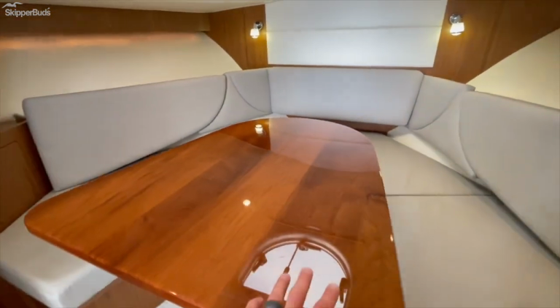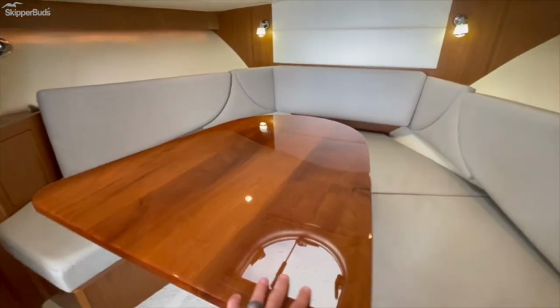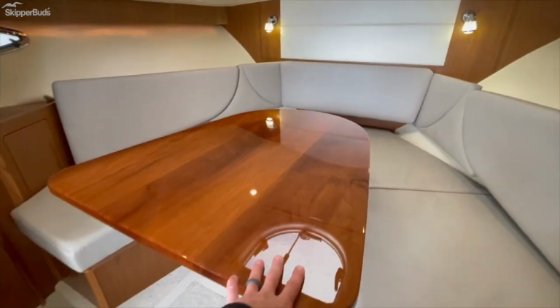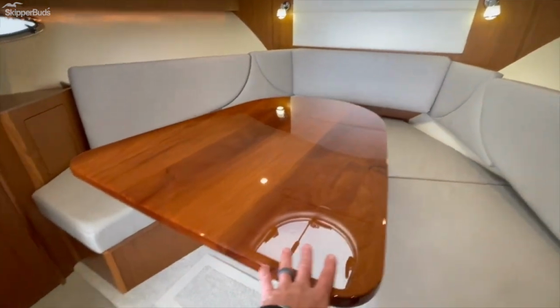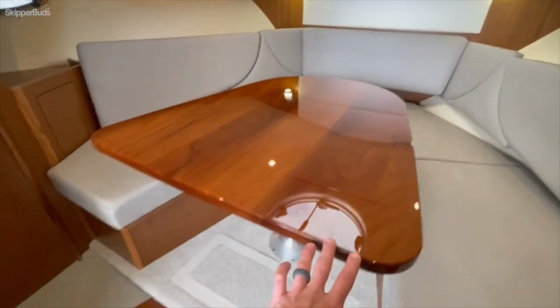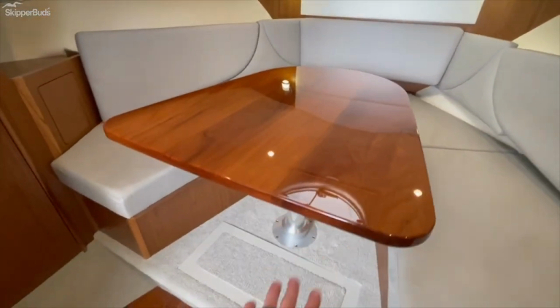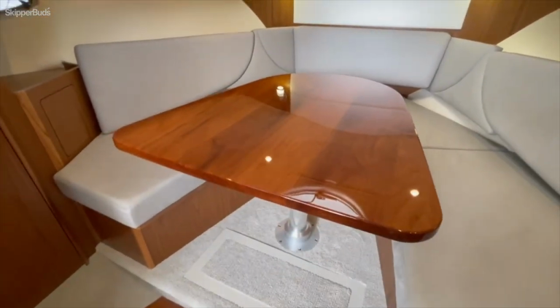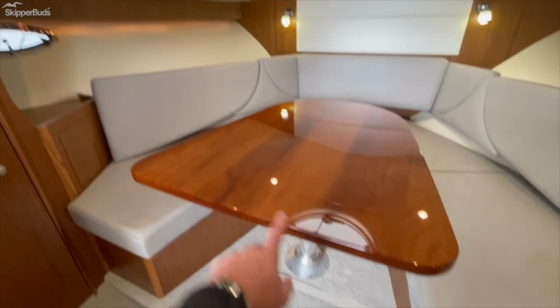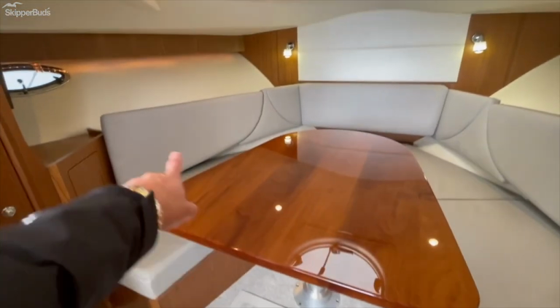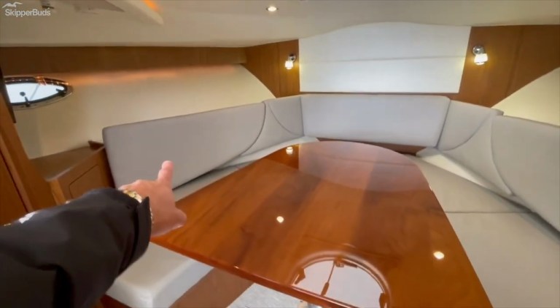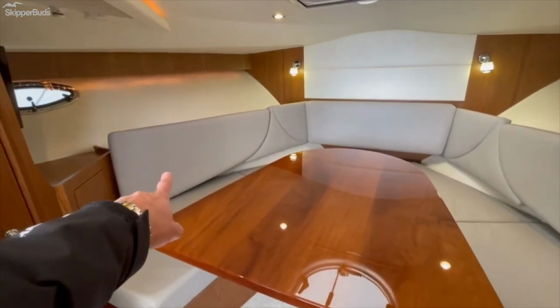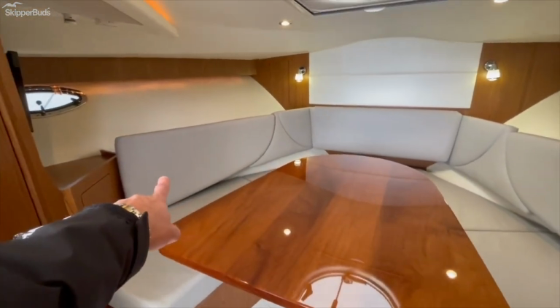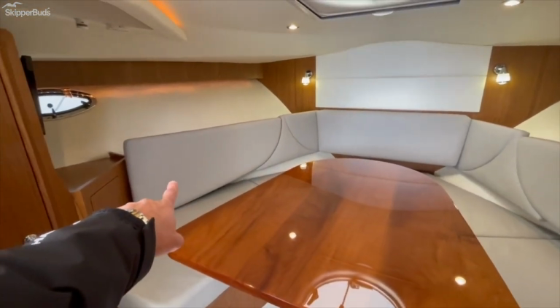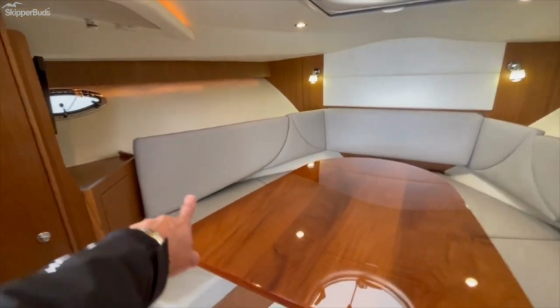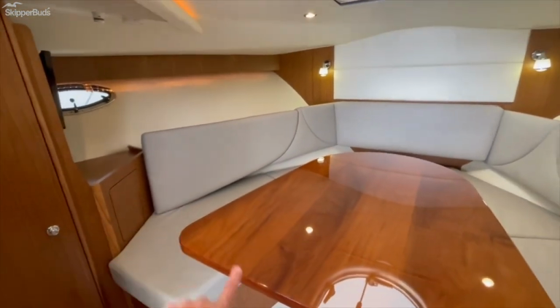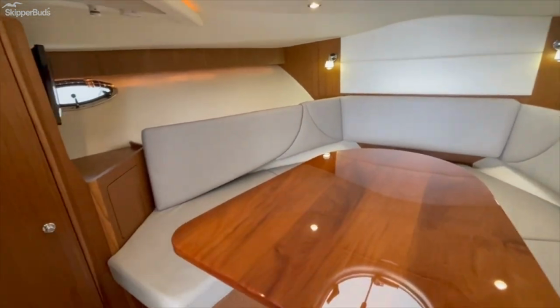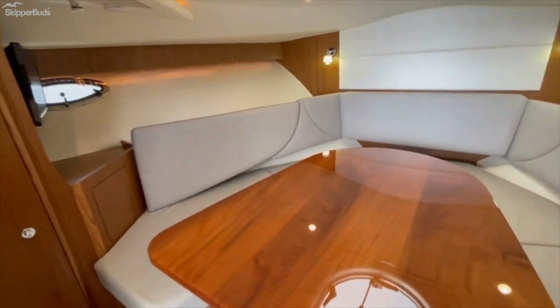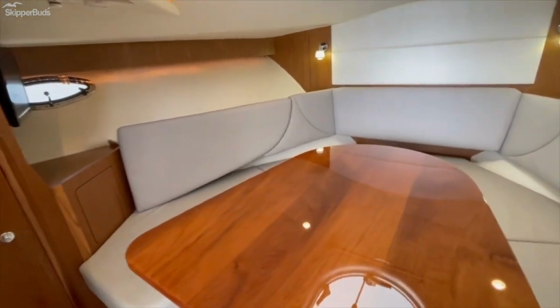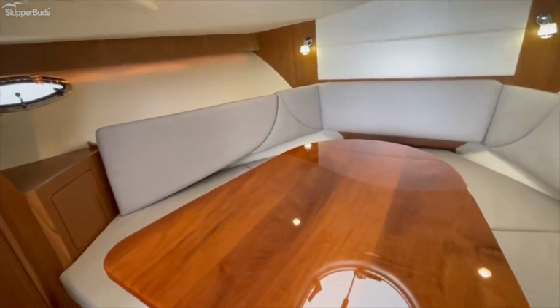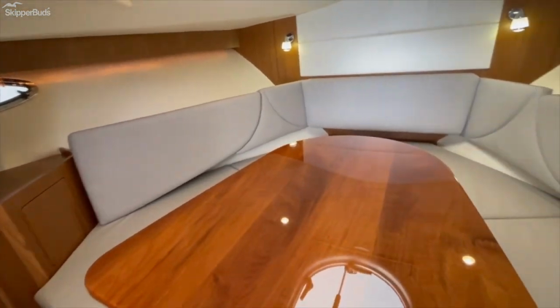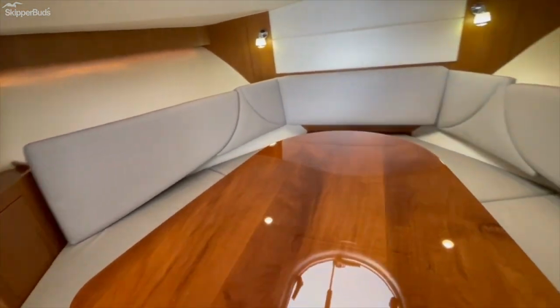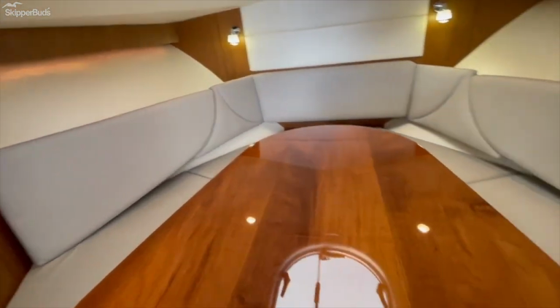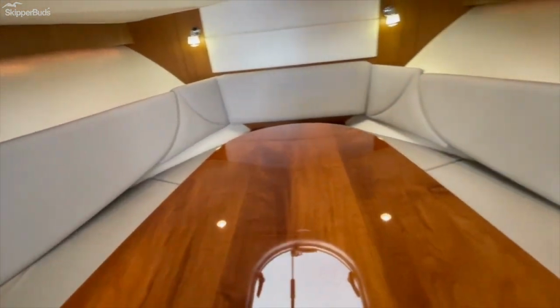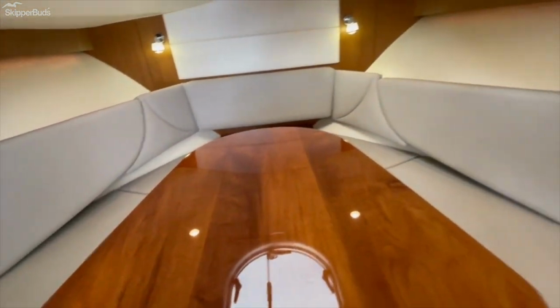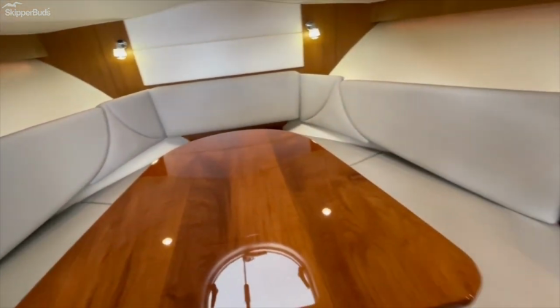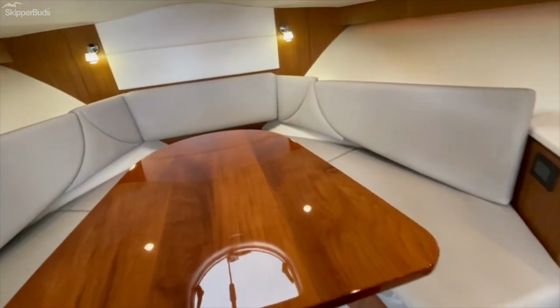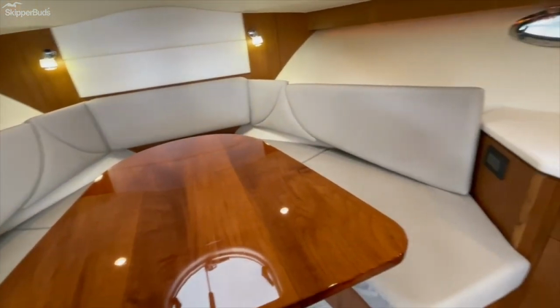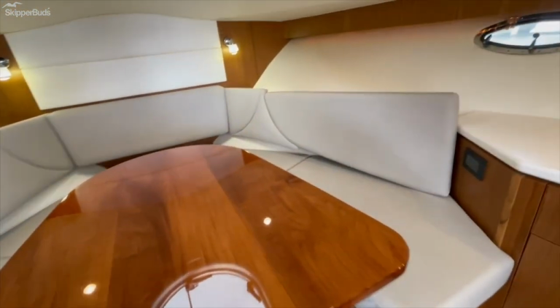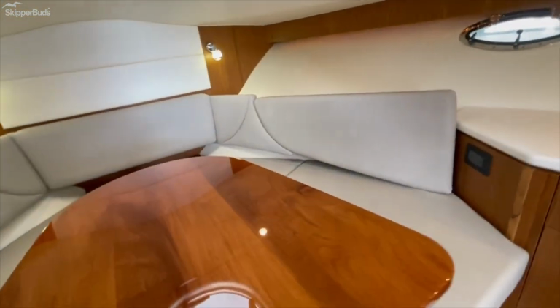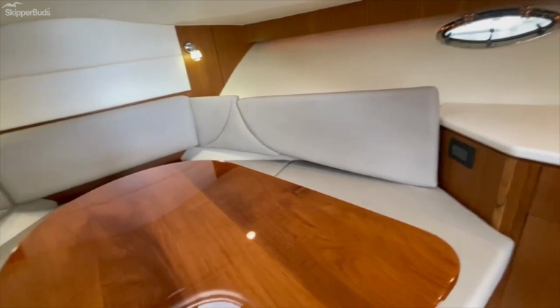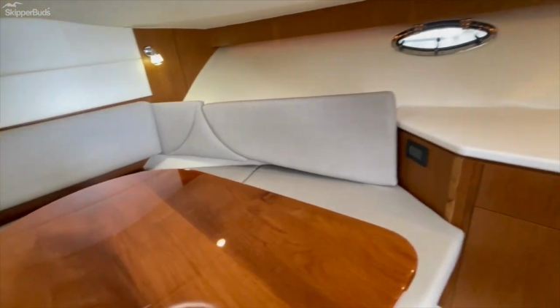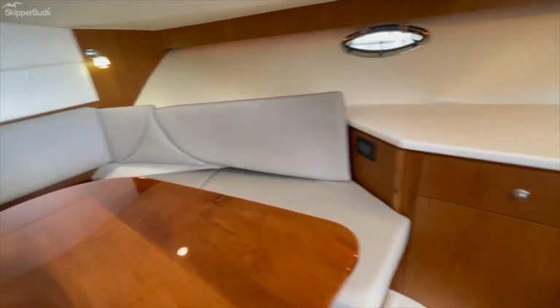This table will lower and then some of the cushions and the backrest pop in to make it a full V-berth bed.